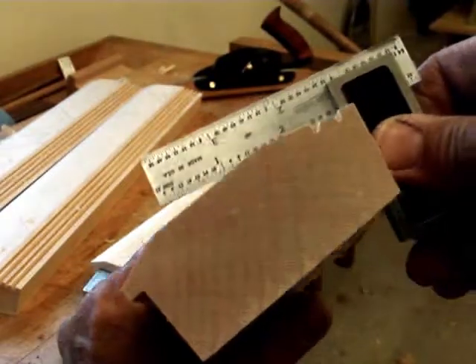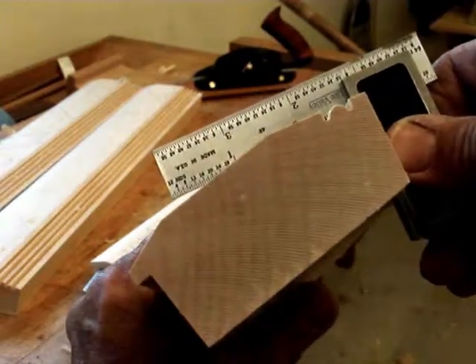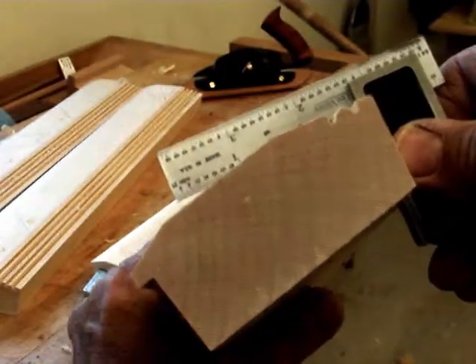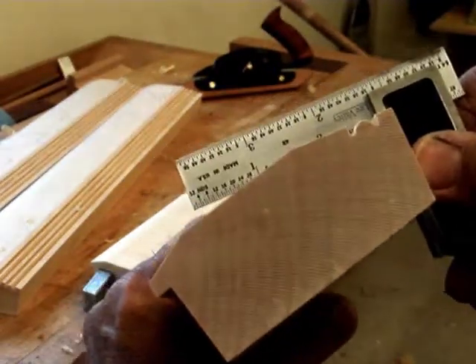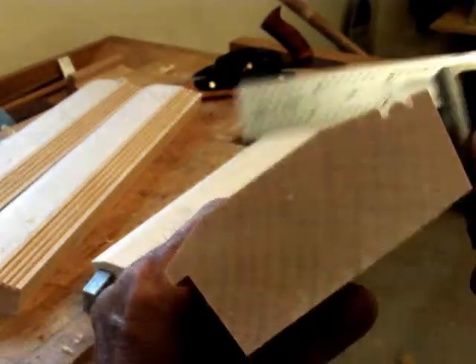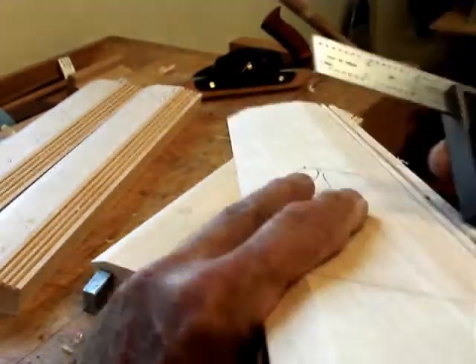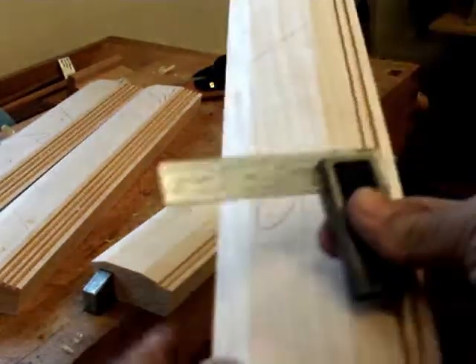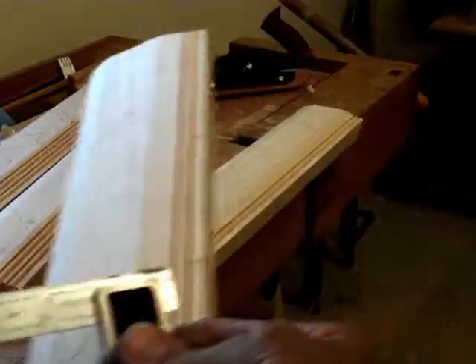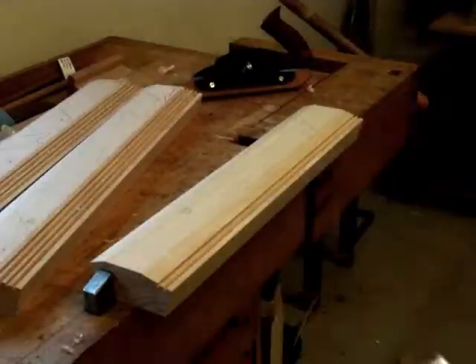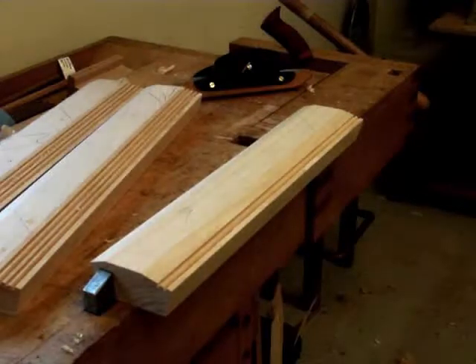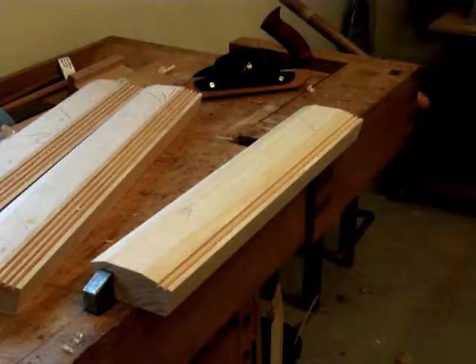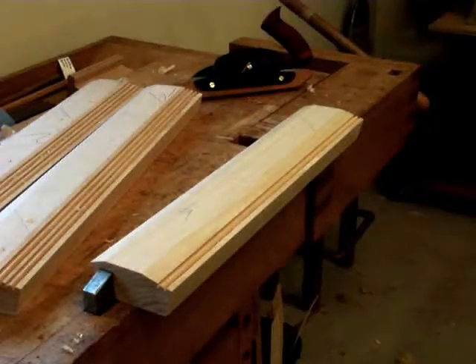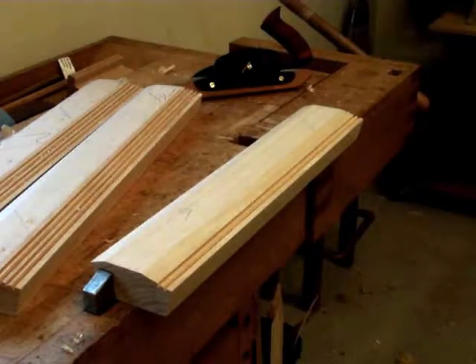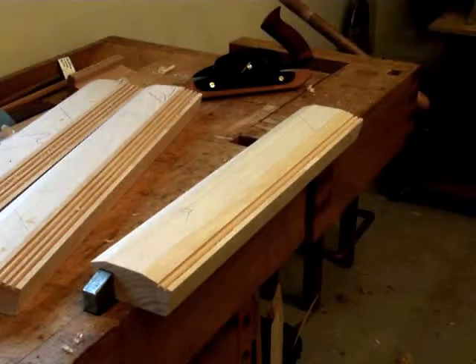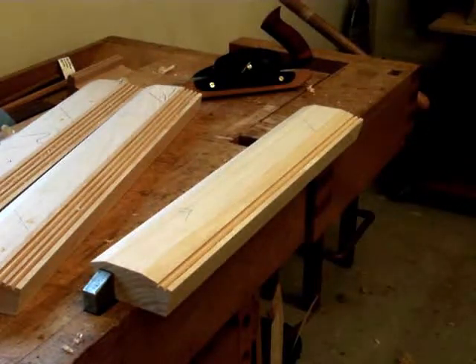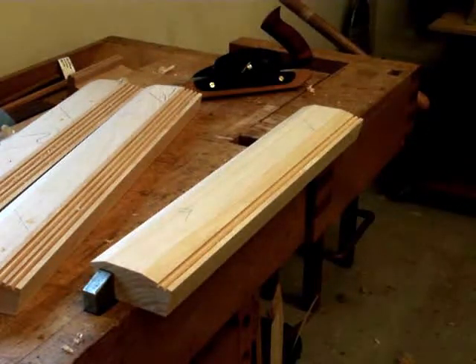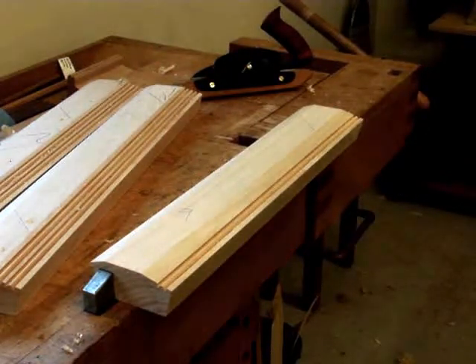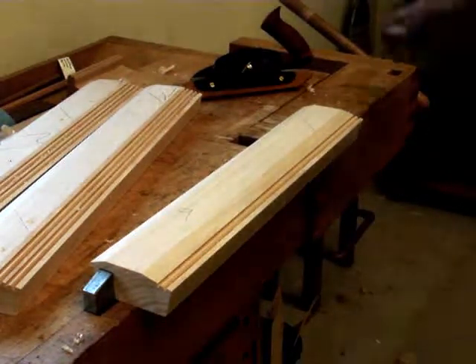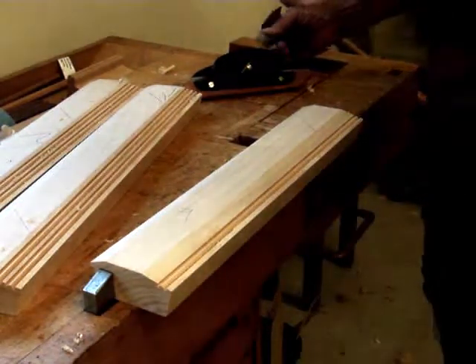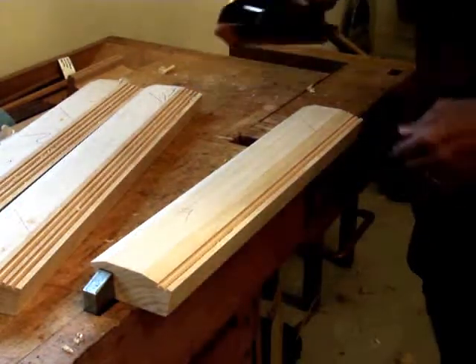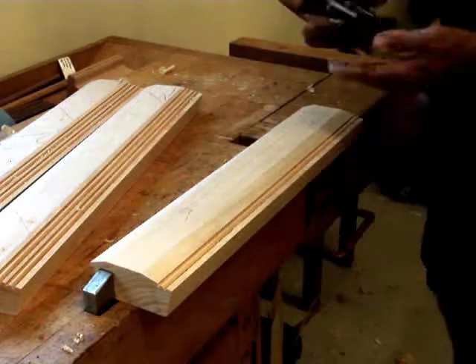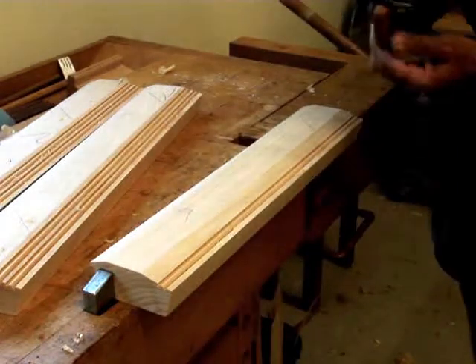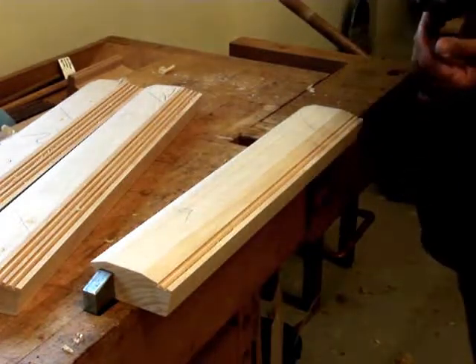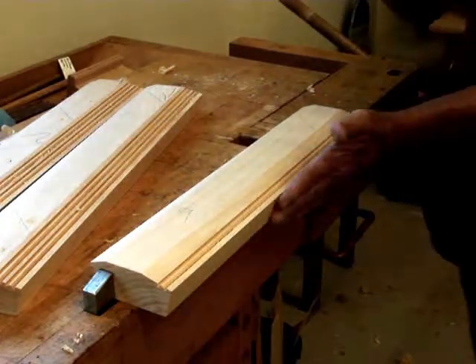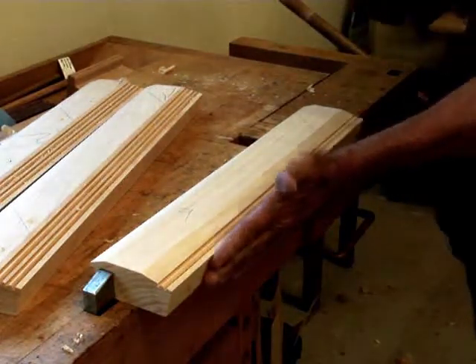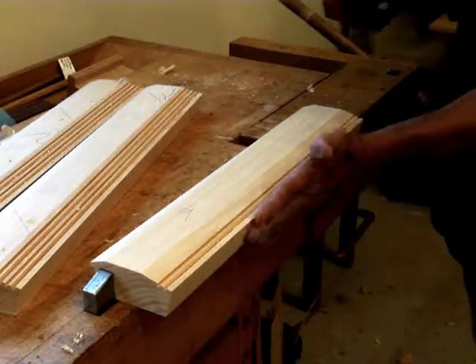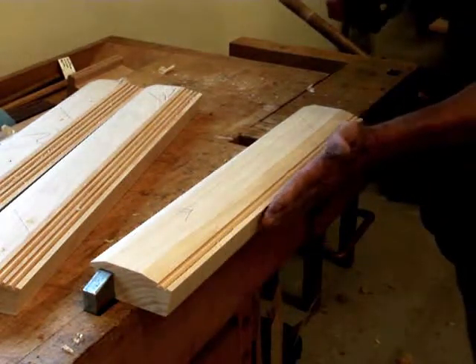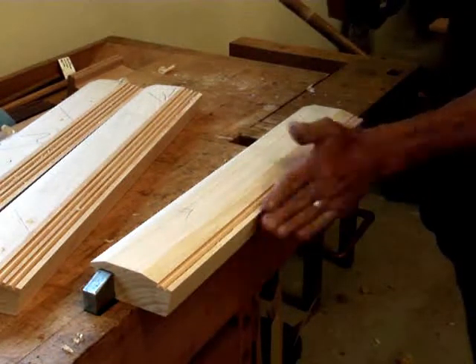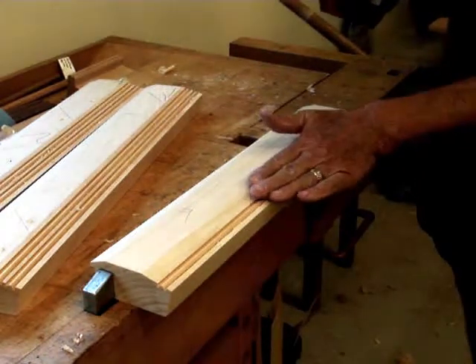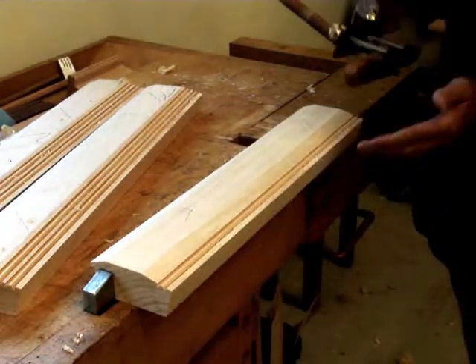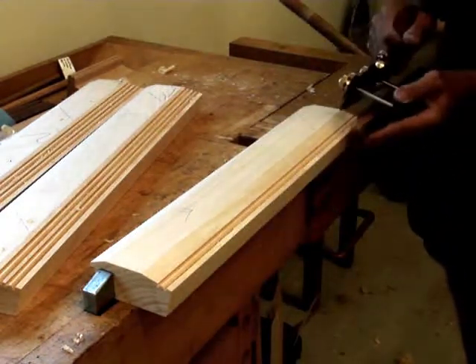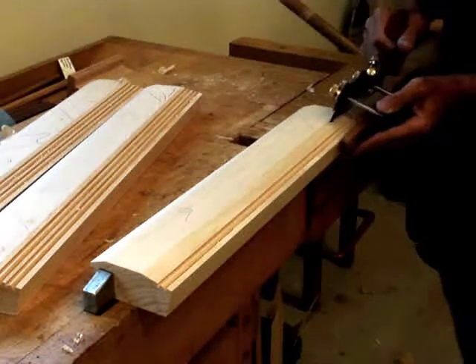I knew that corner would be important so that I can do the next operation, and that is to use the beading plane — or actually the plow plane with the beading cutter. So now I can guide this, and this surface is 90 degrees.